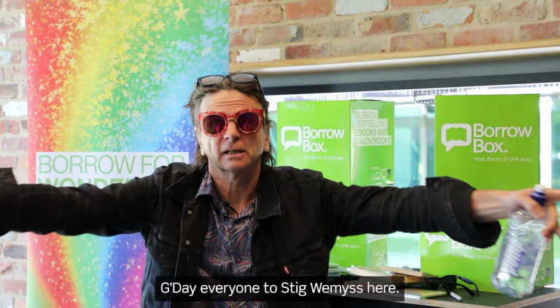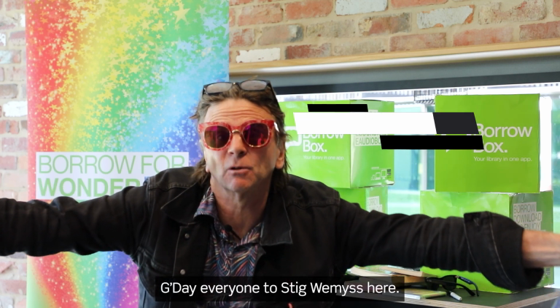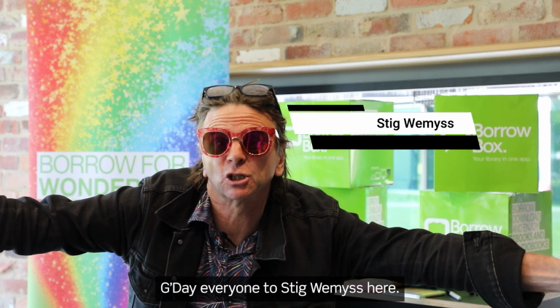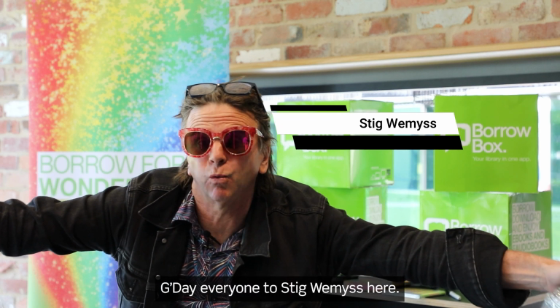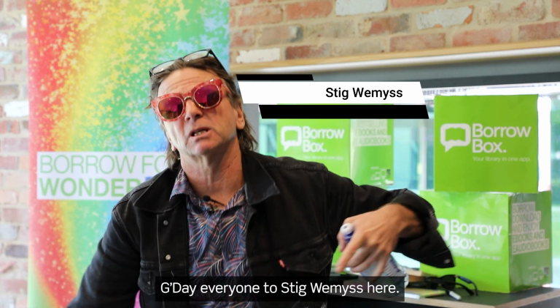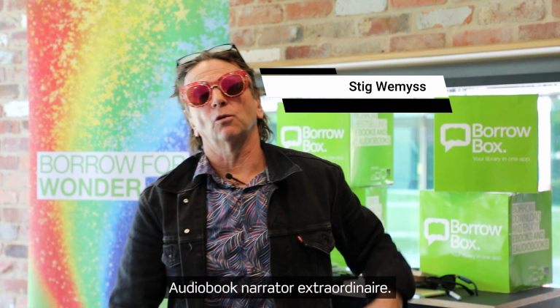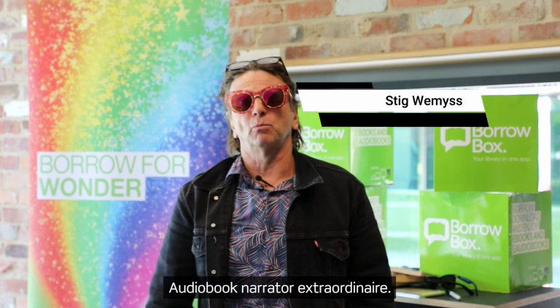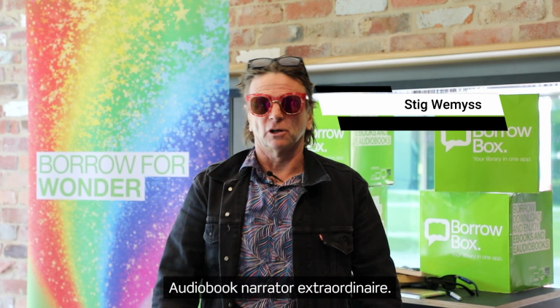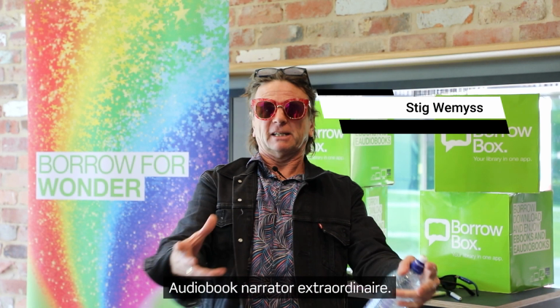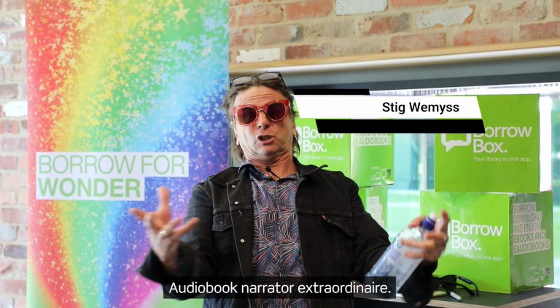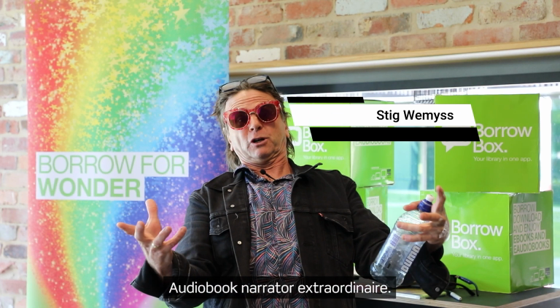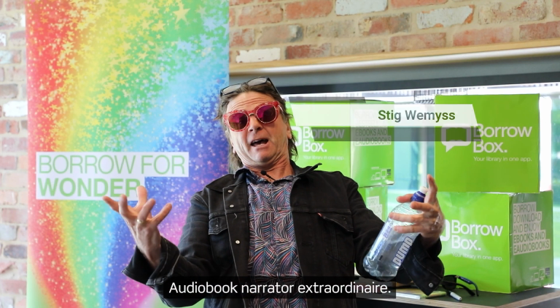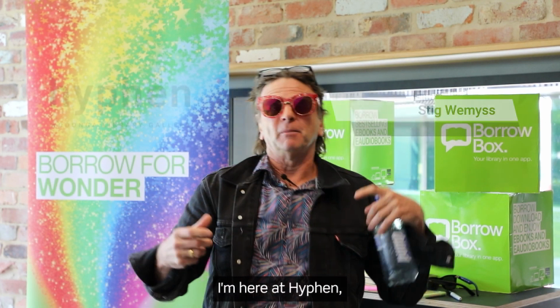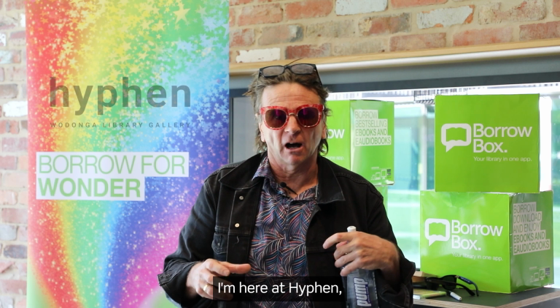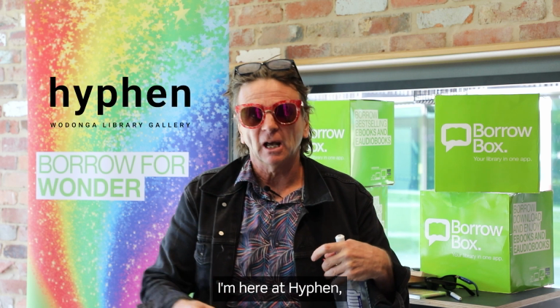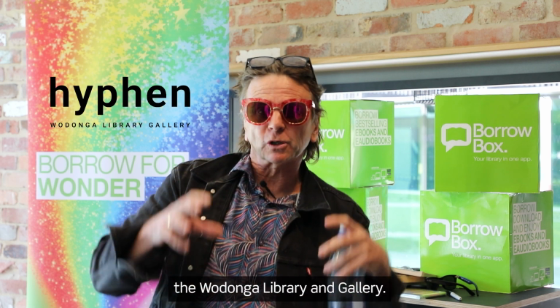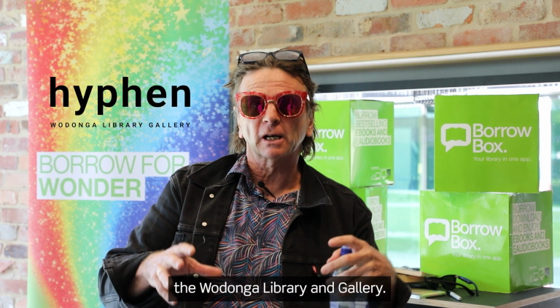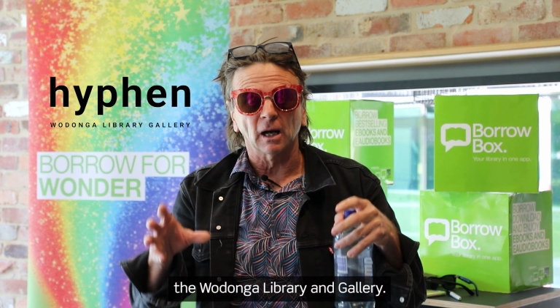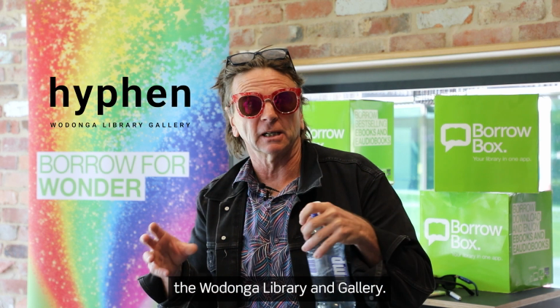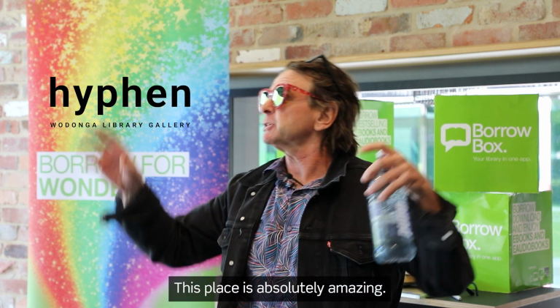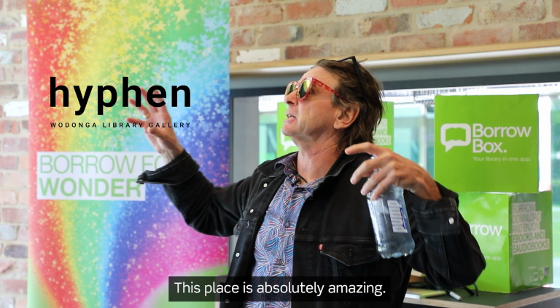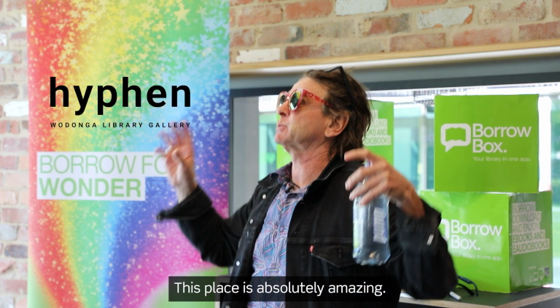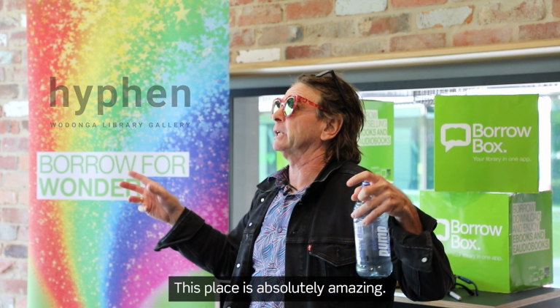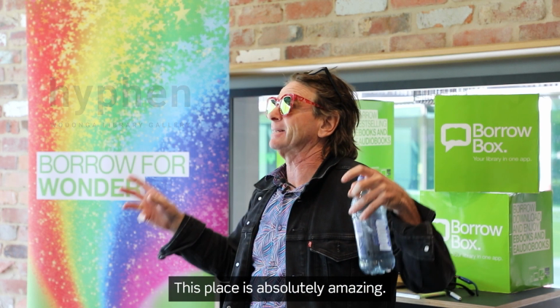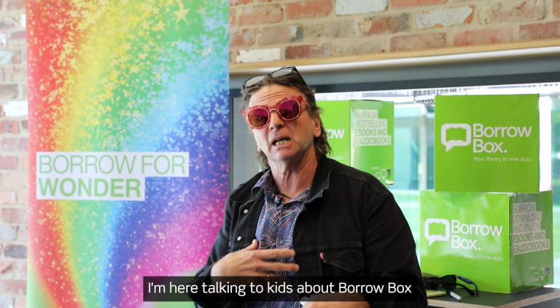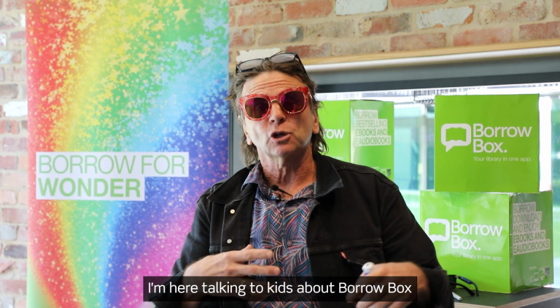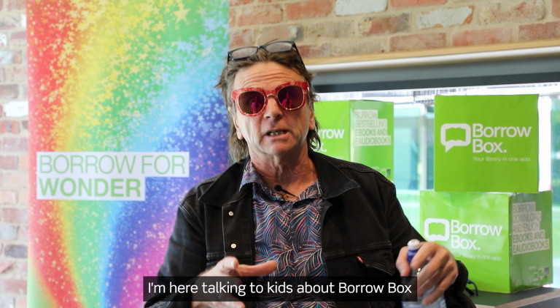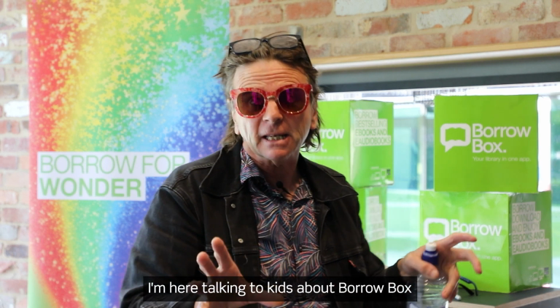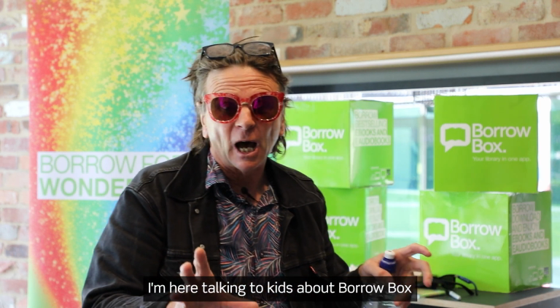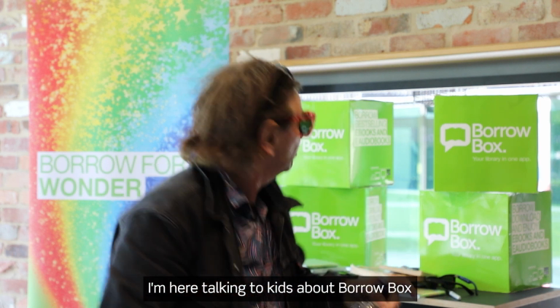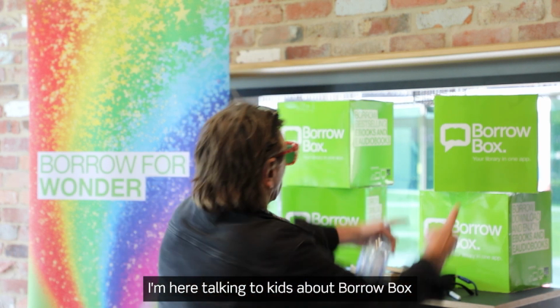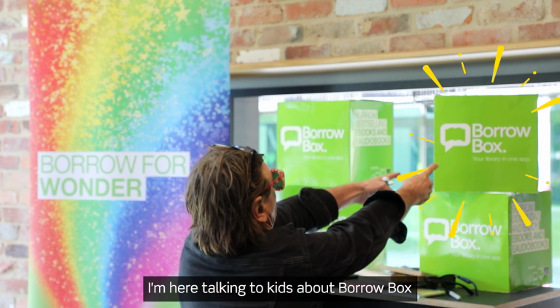G'day everyone, it's Stig Weems here, audiobook narrator extraordinaire. I'm here at Hyphen, the Wodonga Library and Gallery. This place is absolutely amazing. I'm here talking to kids about BorrowBox.